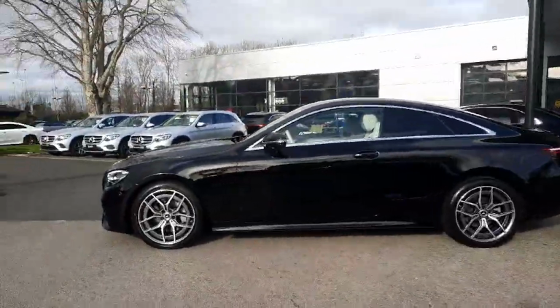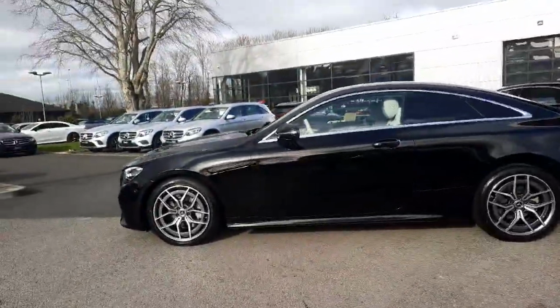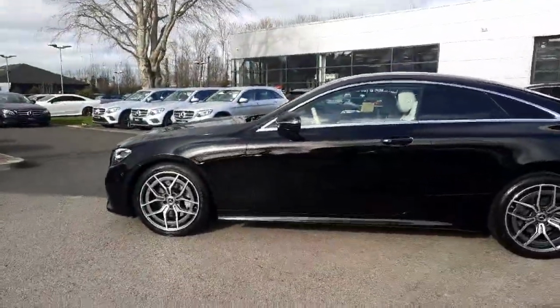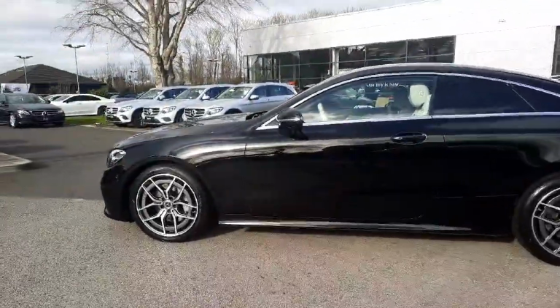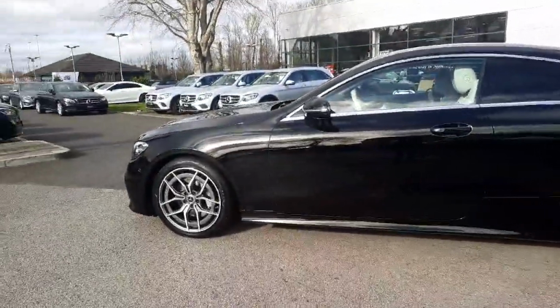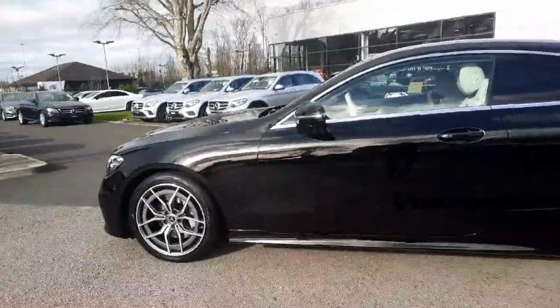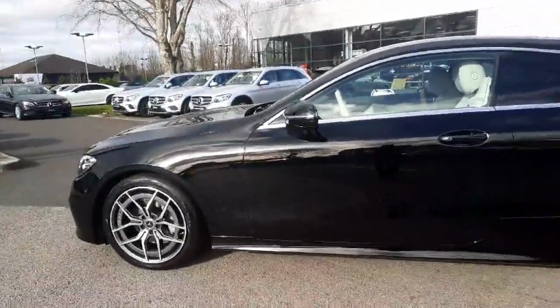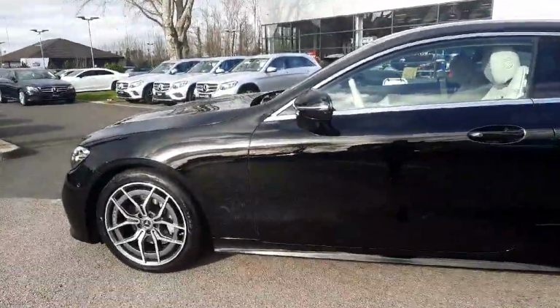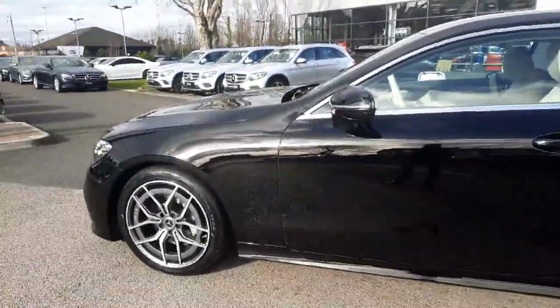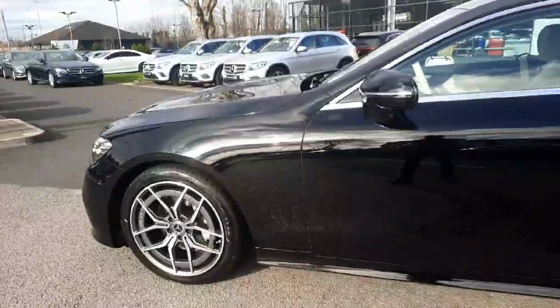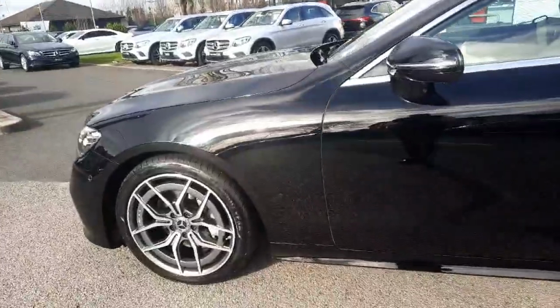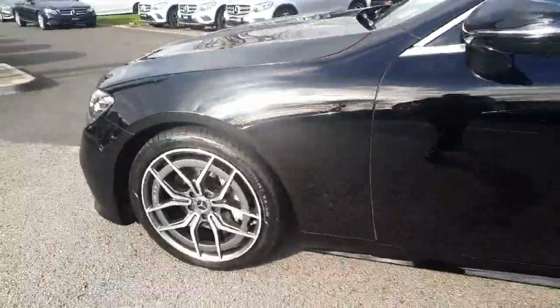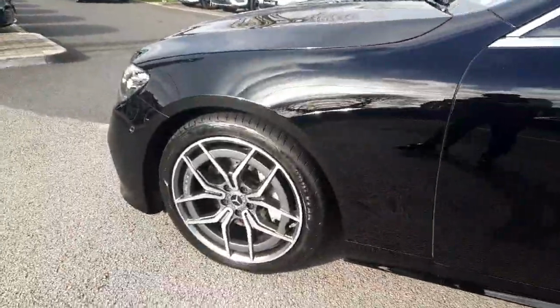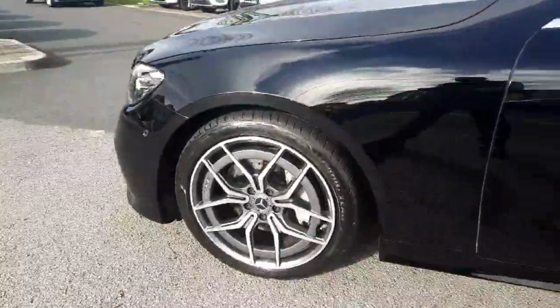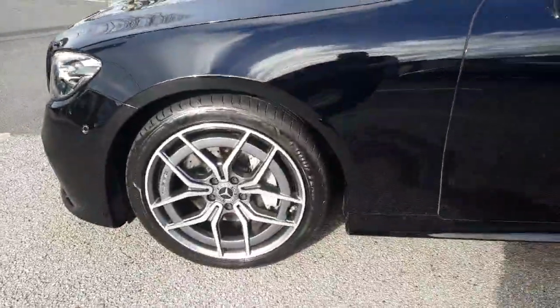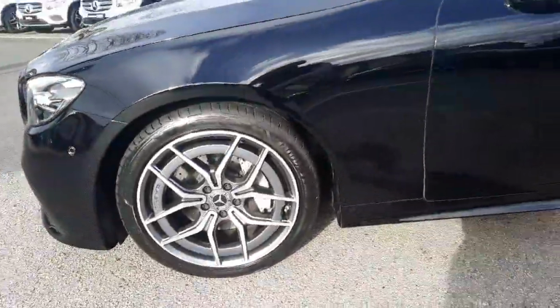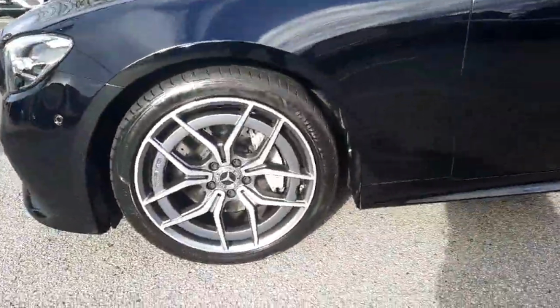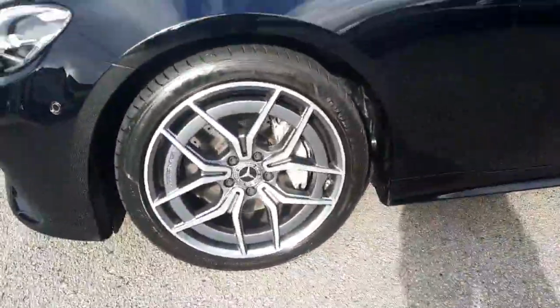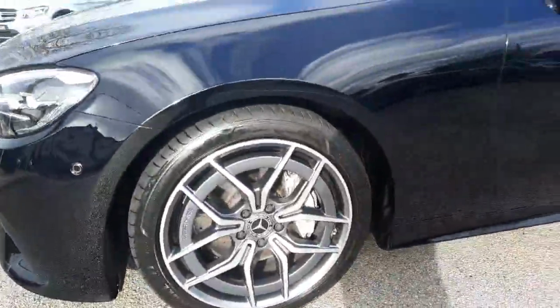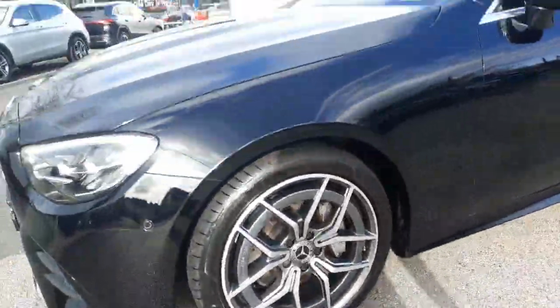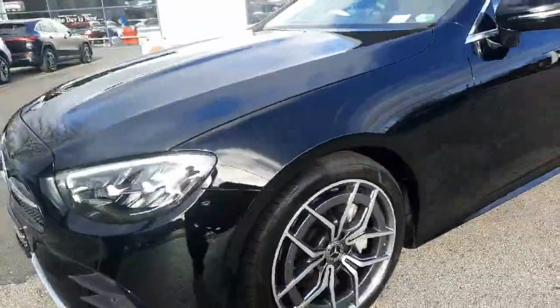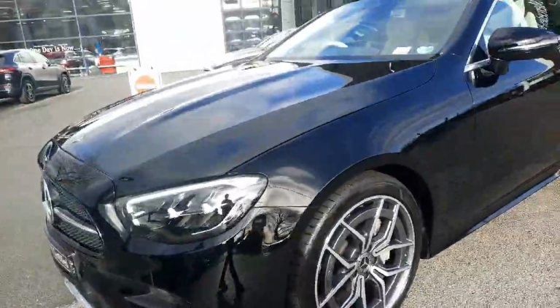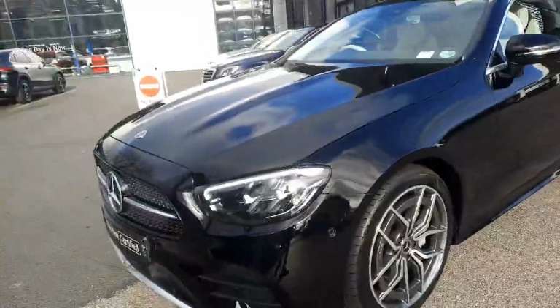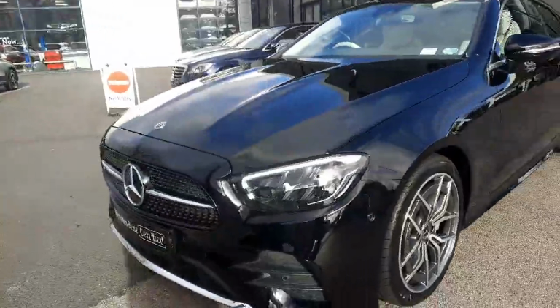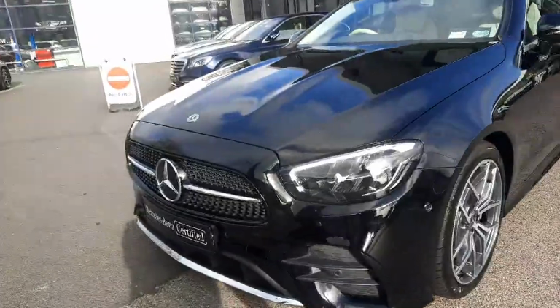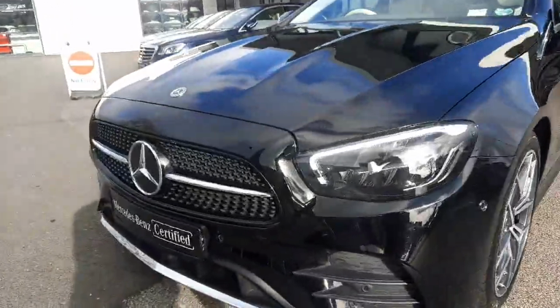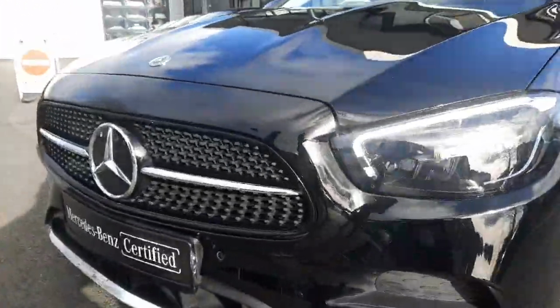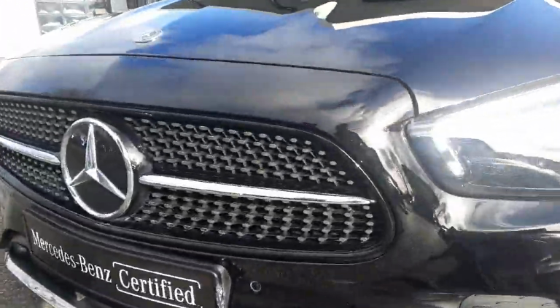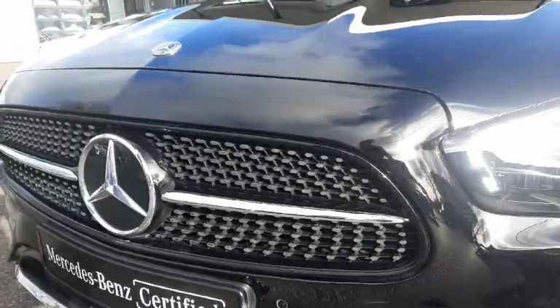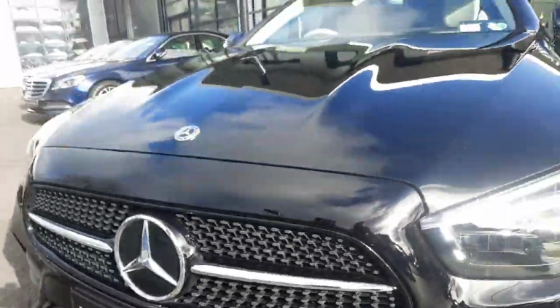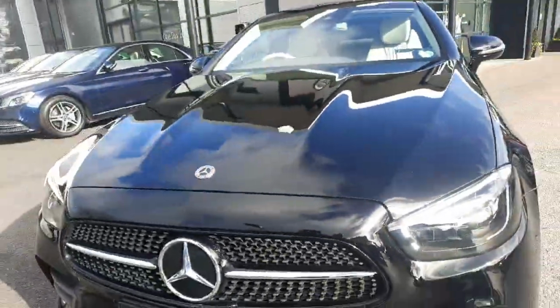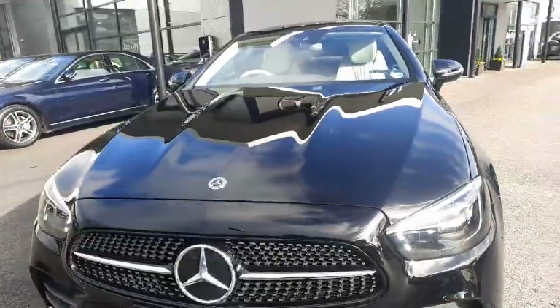This car is finished in a black exterior paint with AMG styling. It's on AMG alloy wheels with ventilated front disc brakes. We also have LED headlights, a diamond front grille, and power domes on the bonnet.